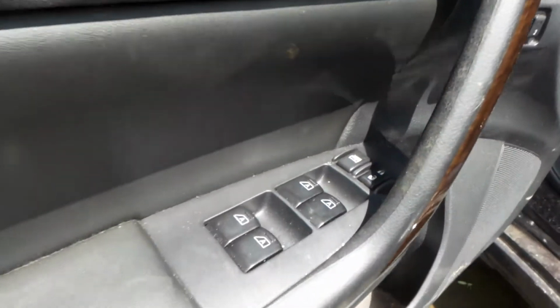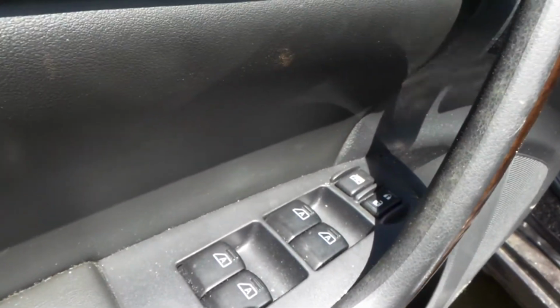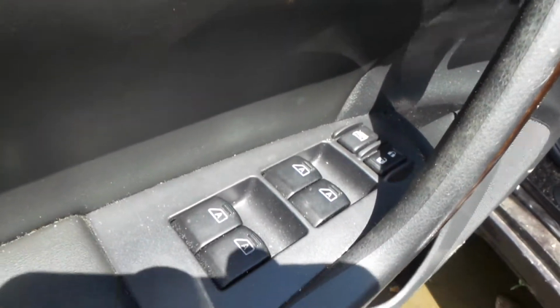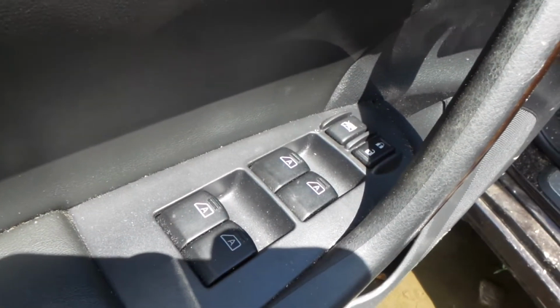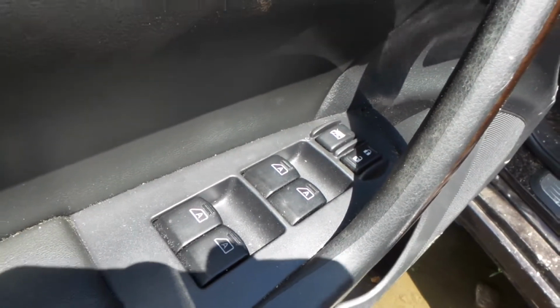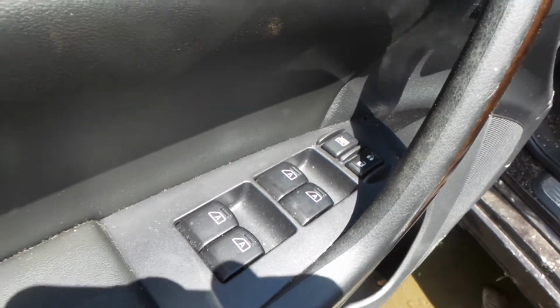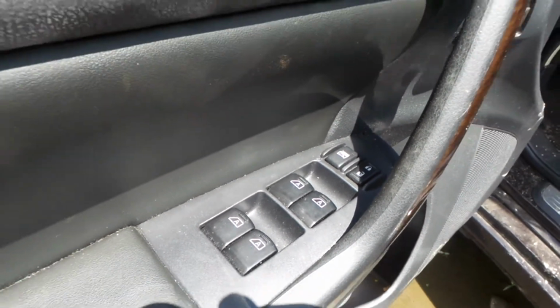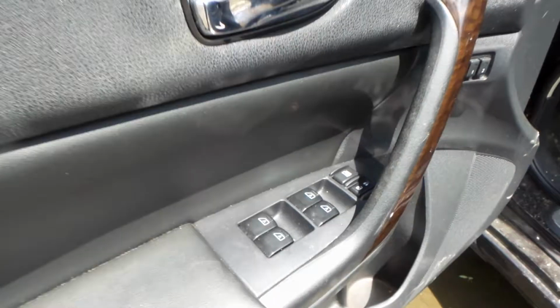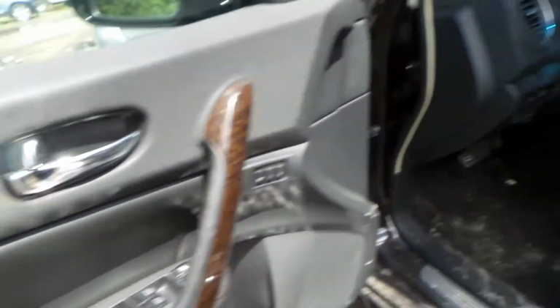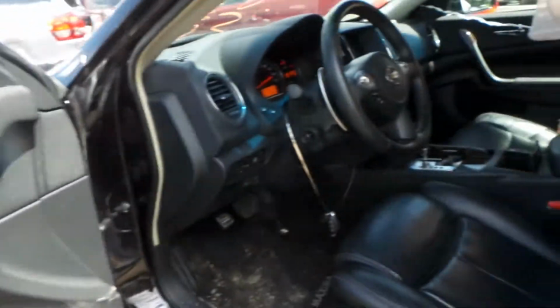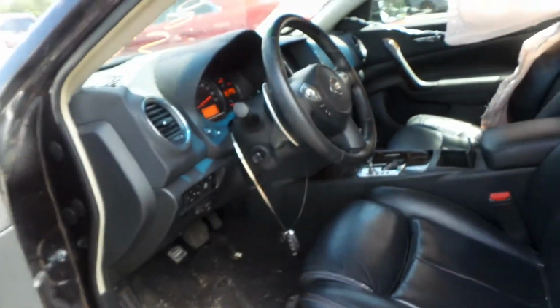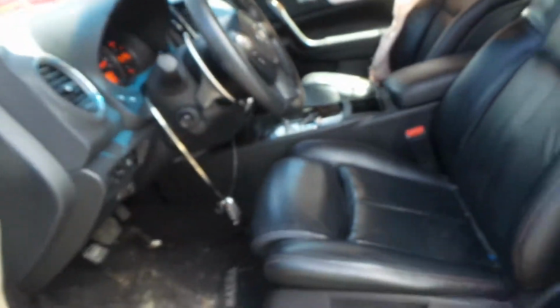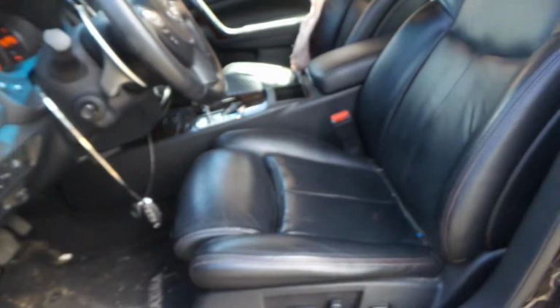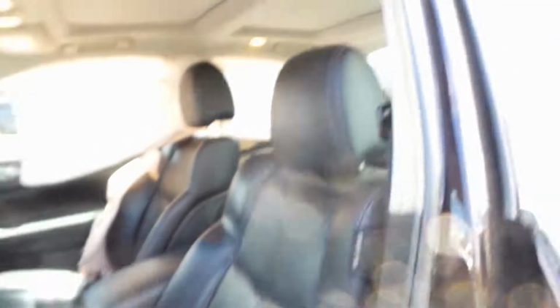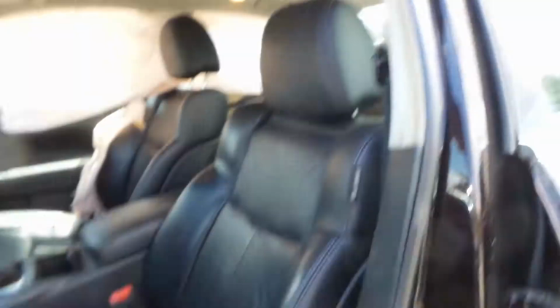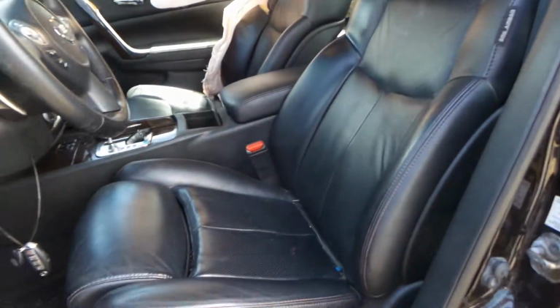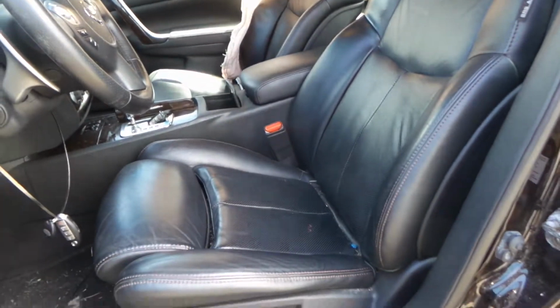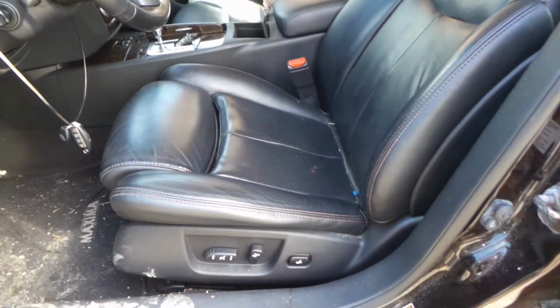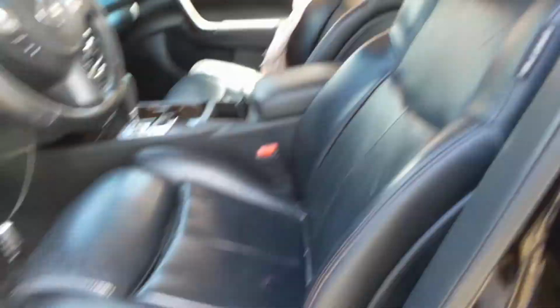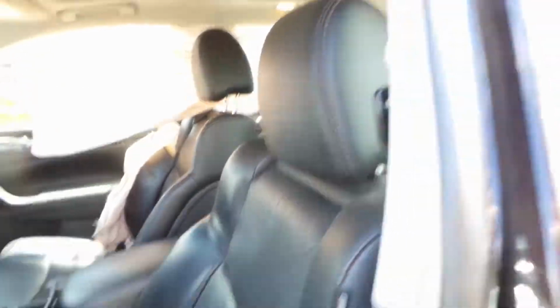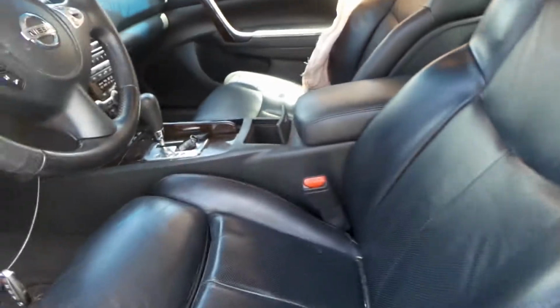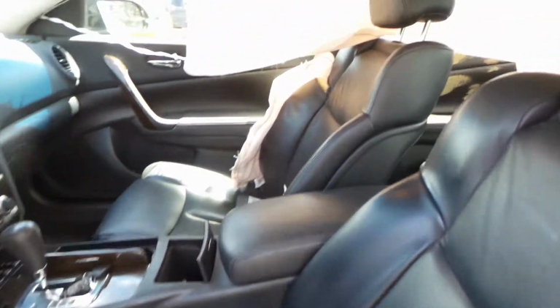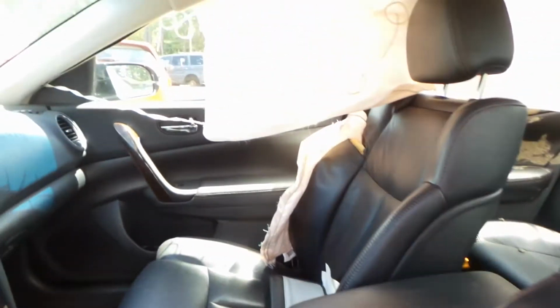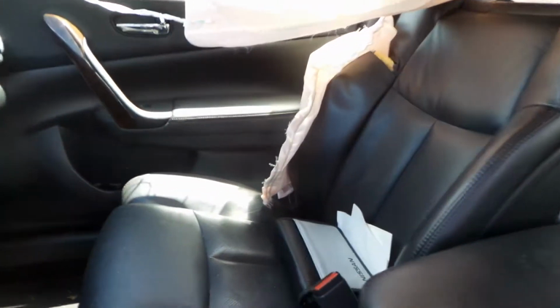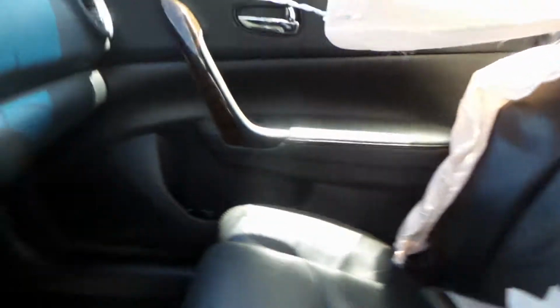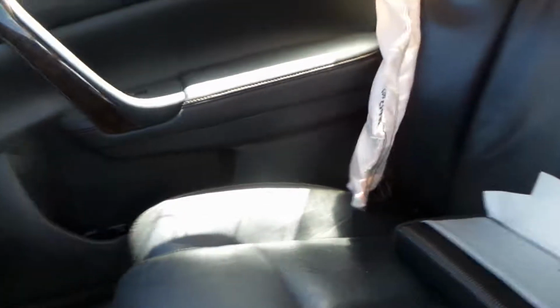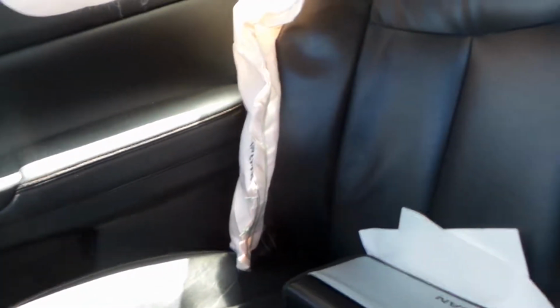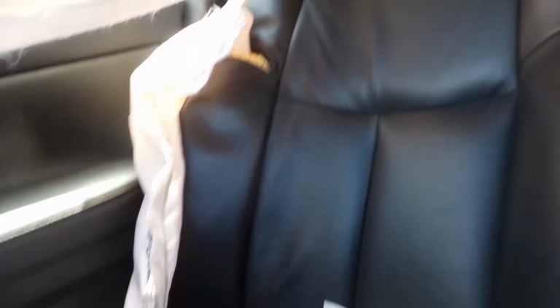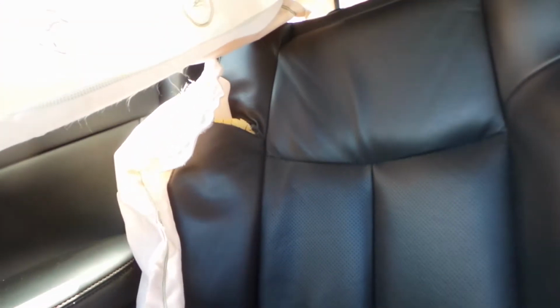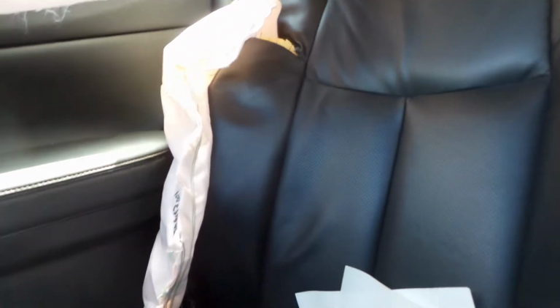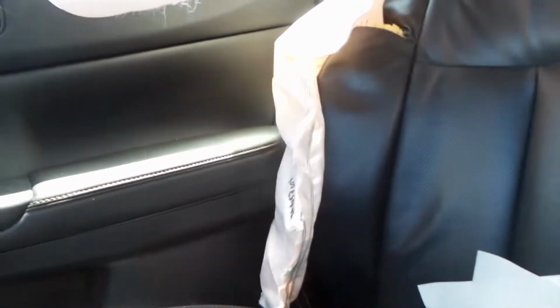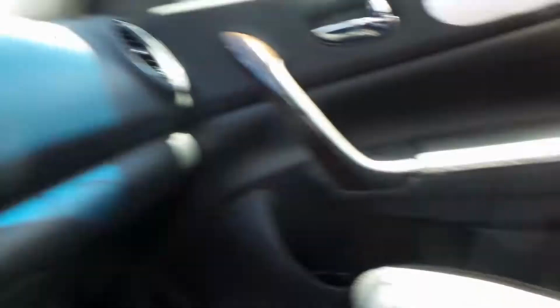Got a good master here, automatic for all the windows, which is great. Got a good driver's seat here — leather, electric, in great shape. Looks like the bag has been deployed in the passenger seat, so parts and tracks only.